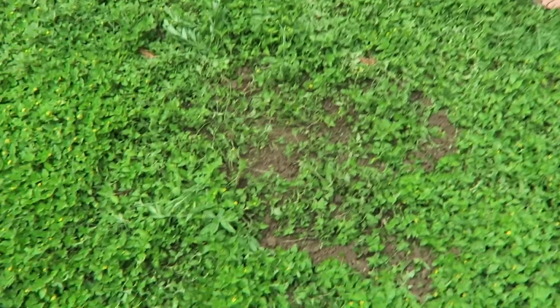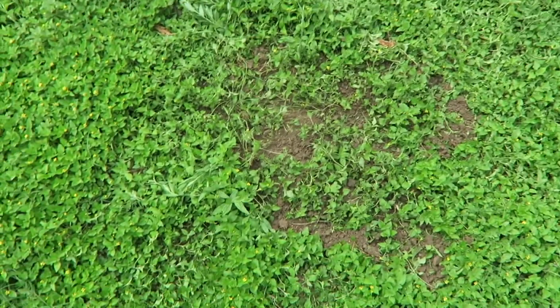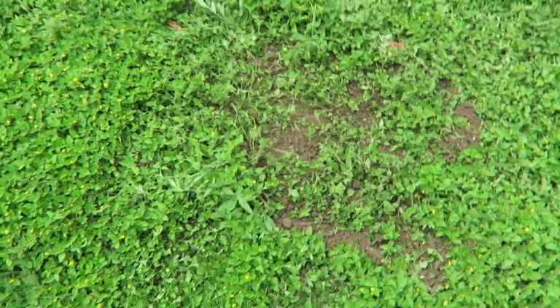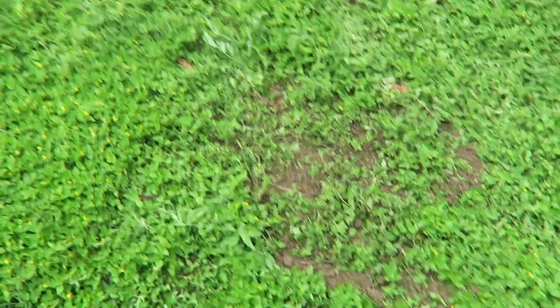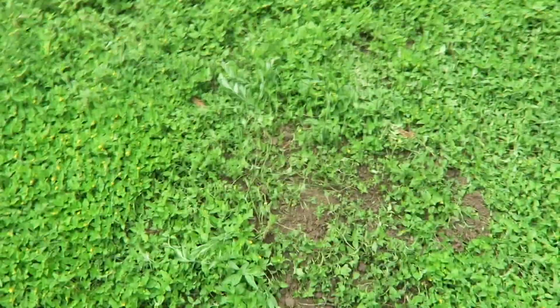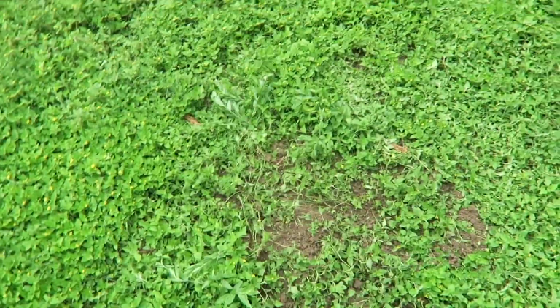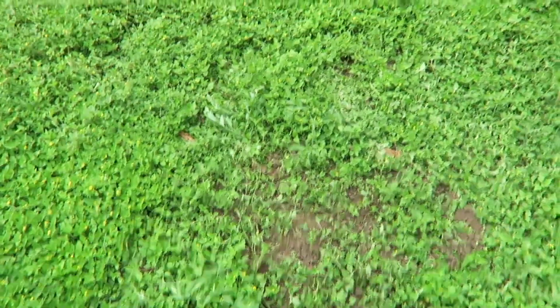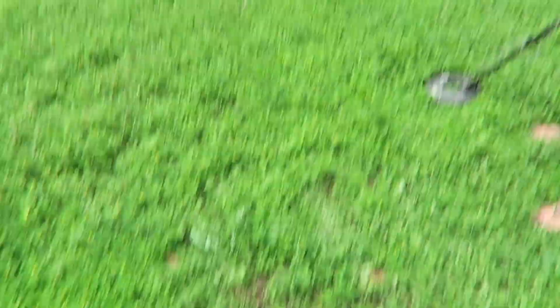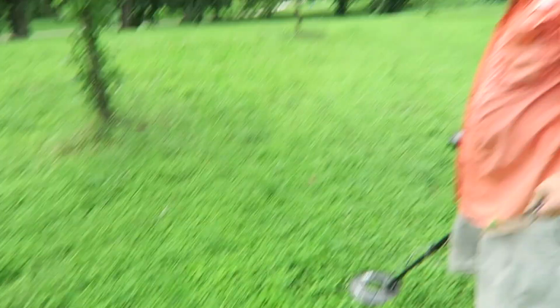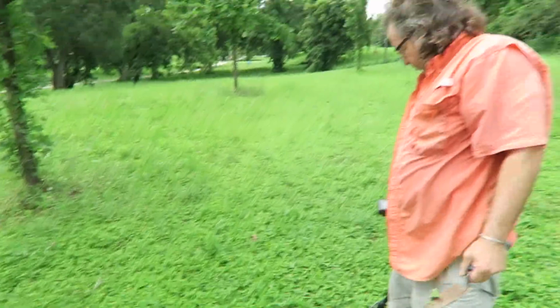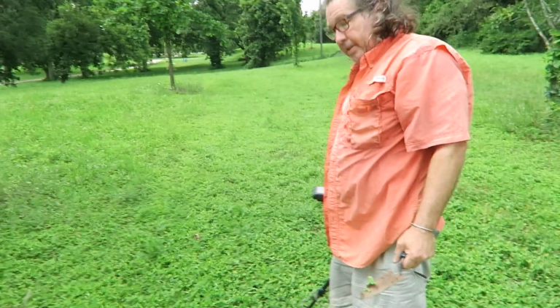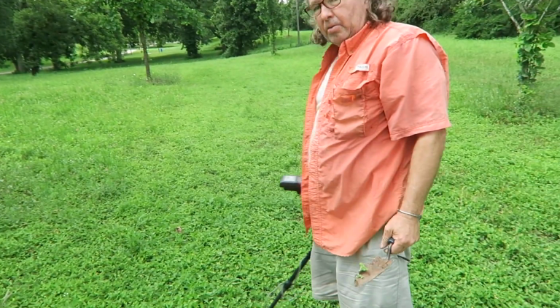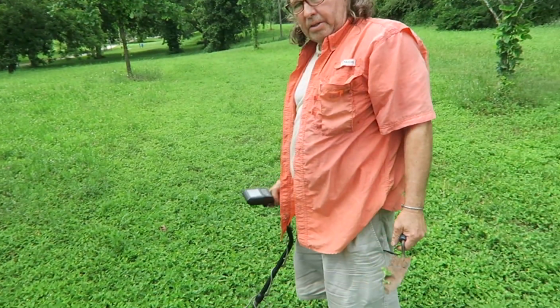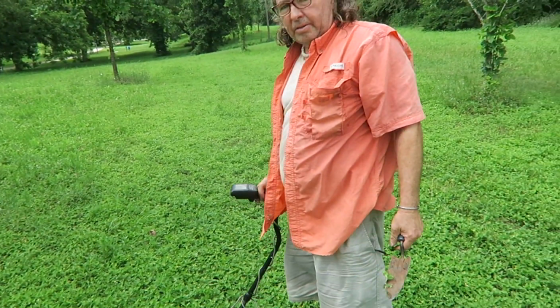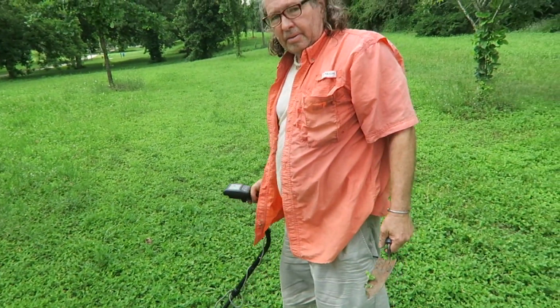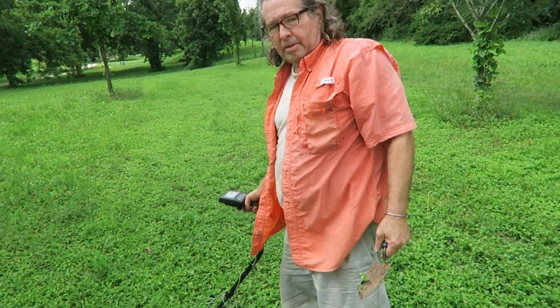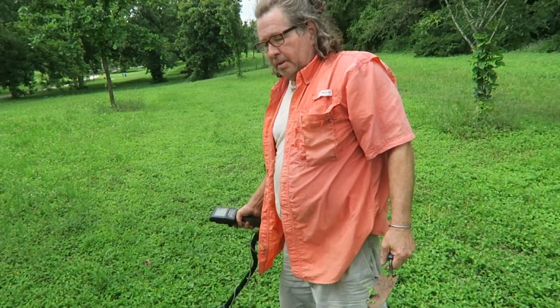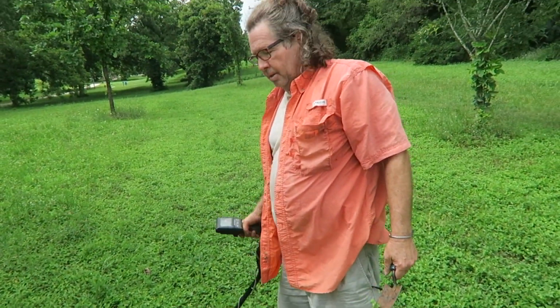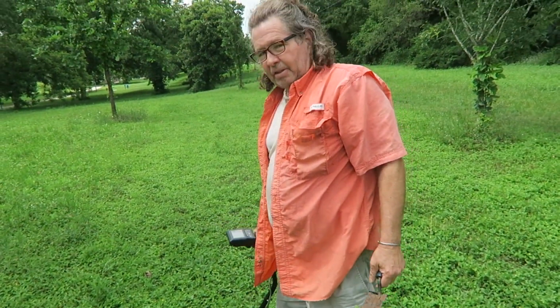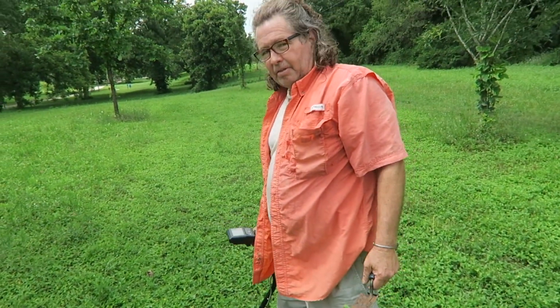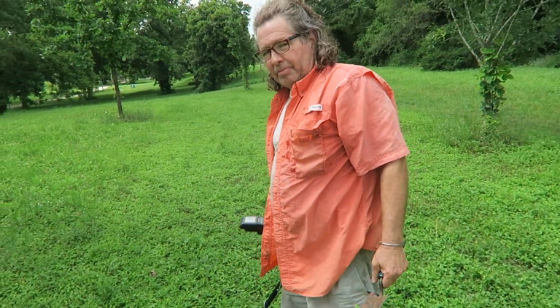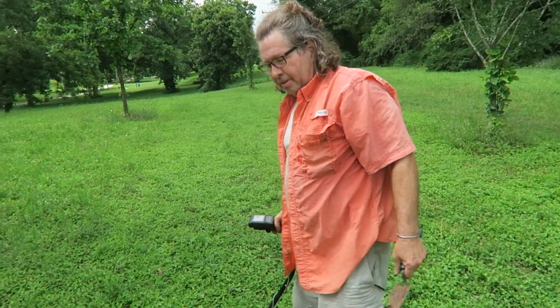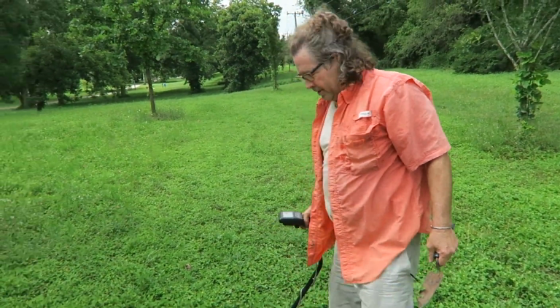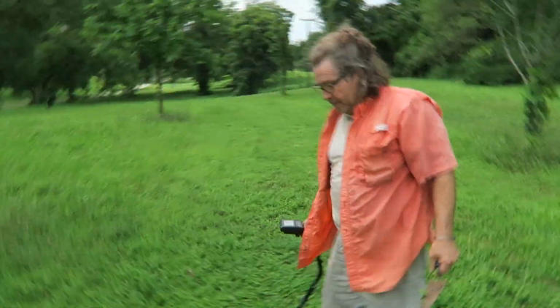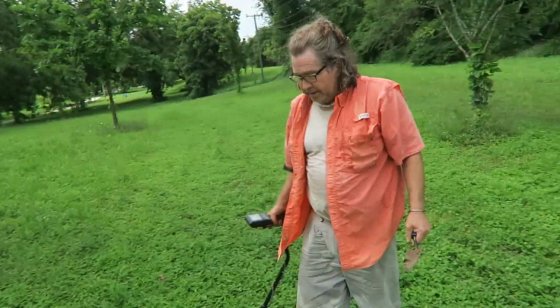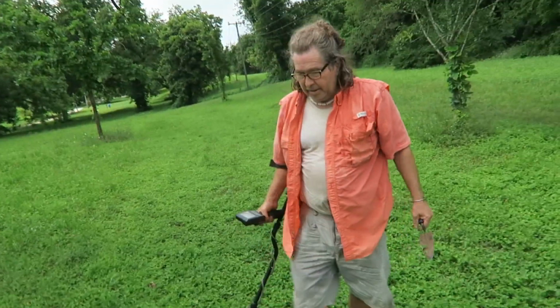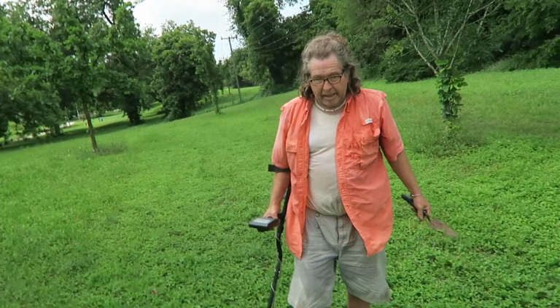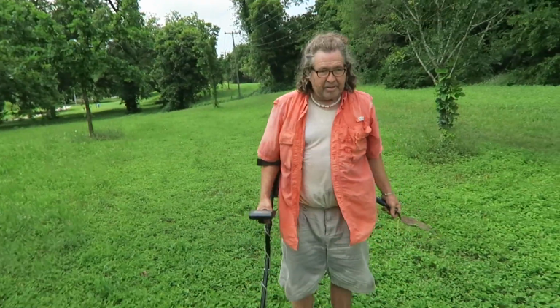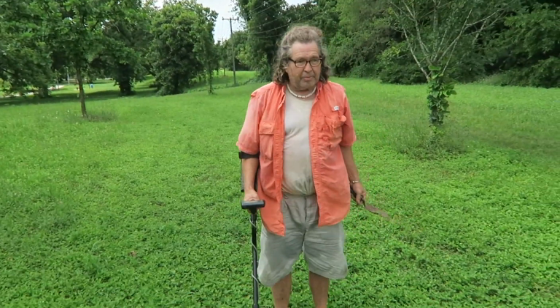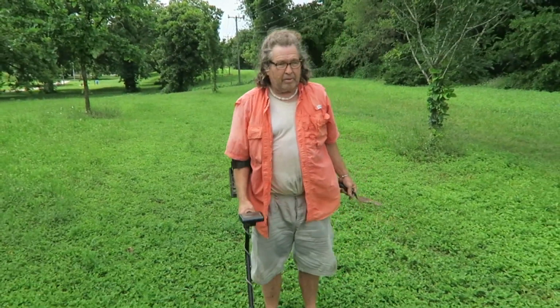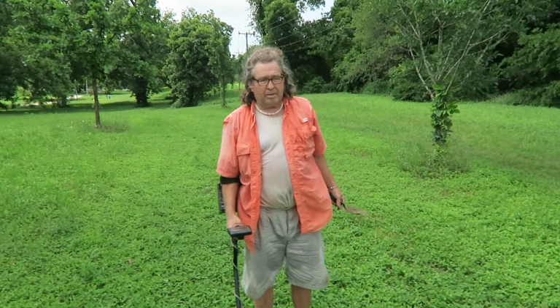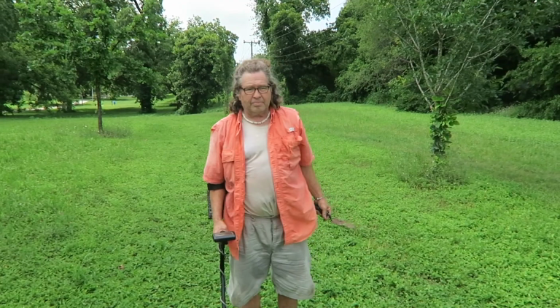Yeah, that was a pretty big hole for just a little piece of wire. That's it for me — I'm going home.